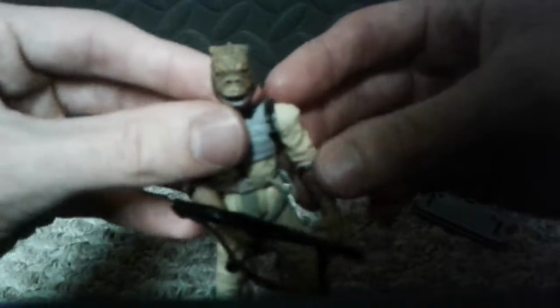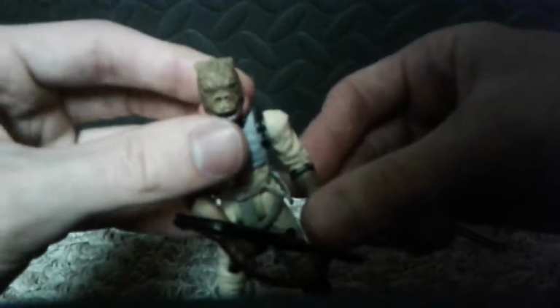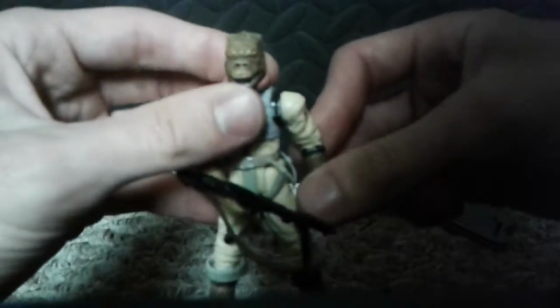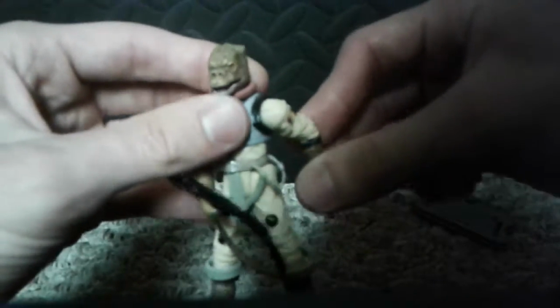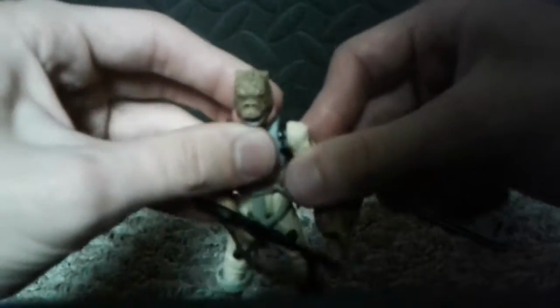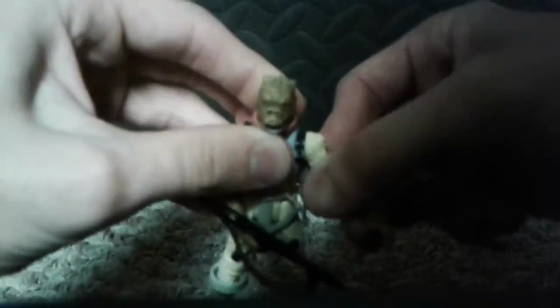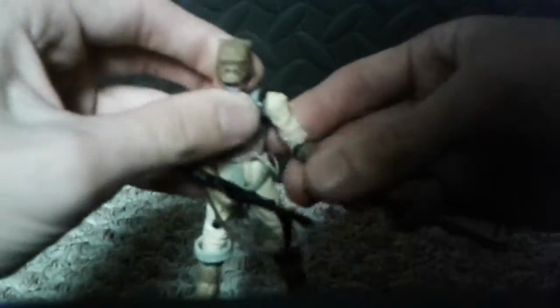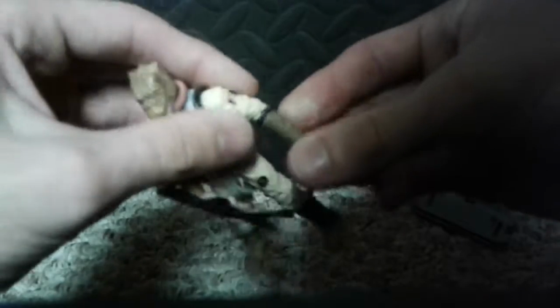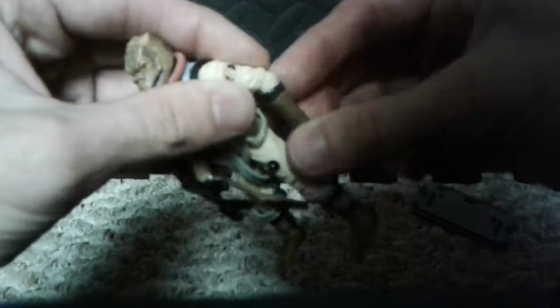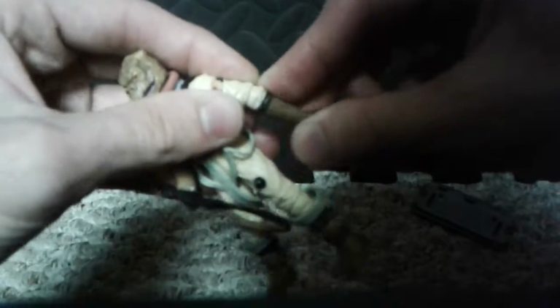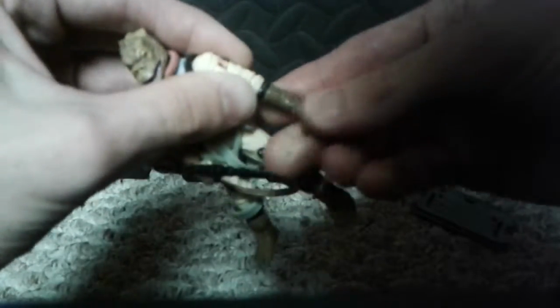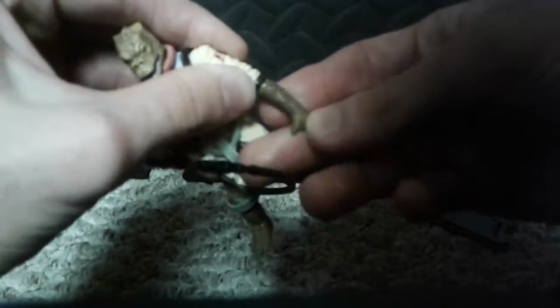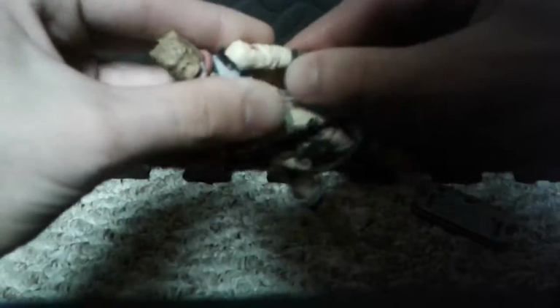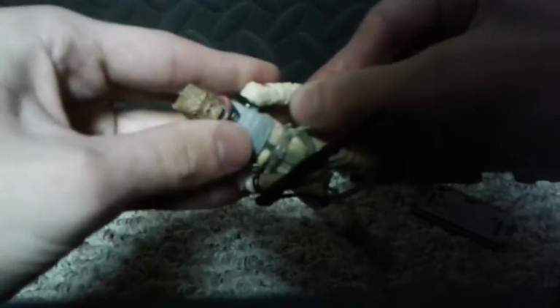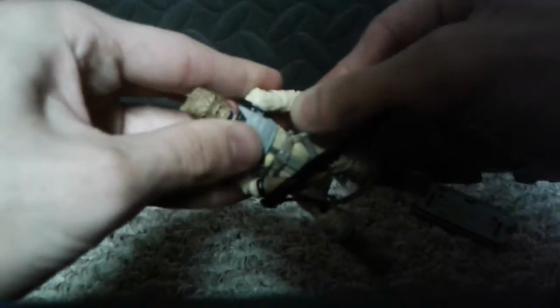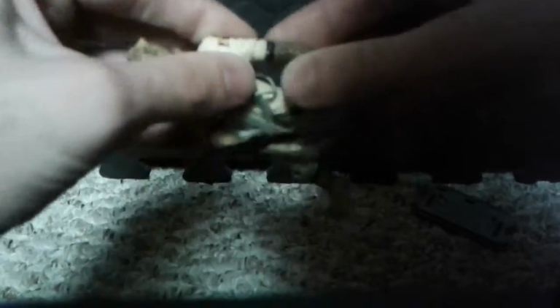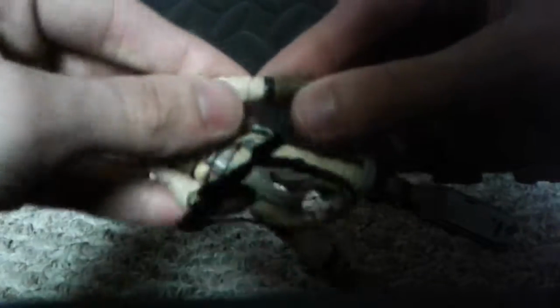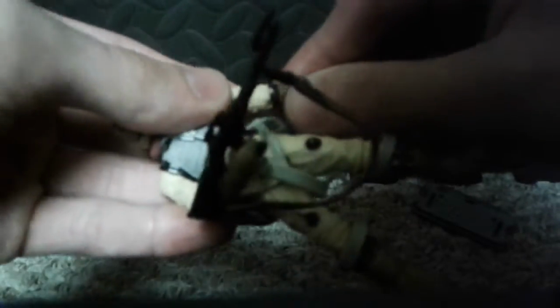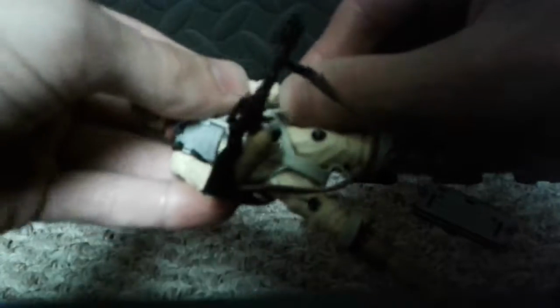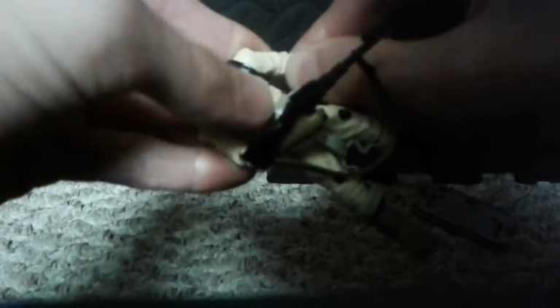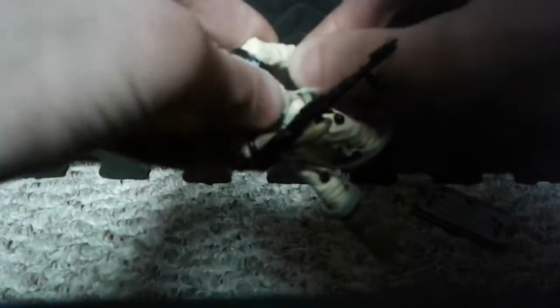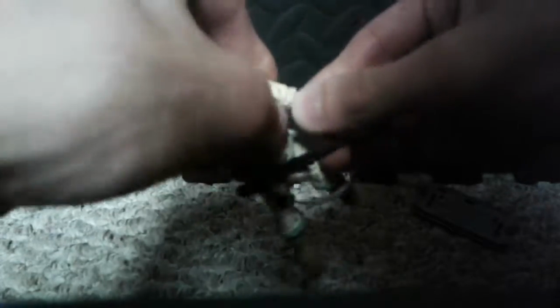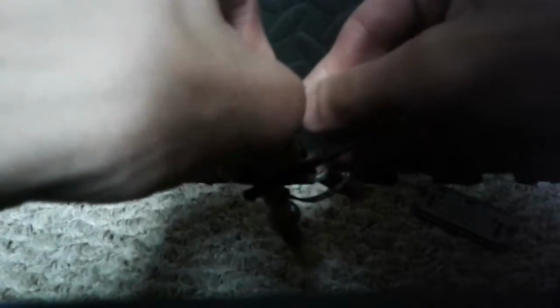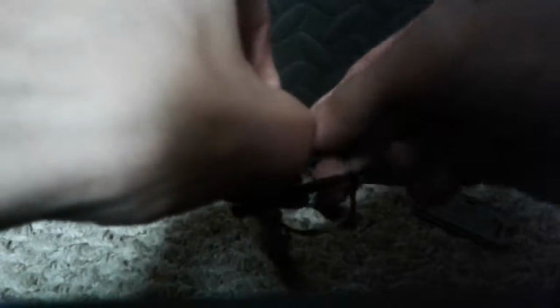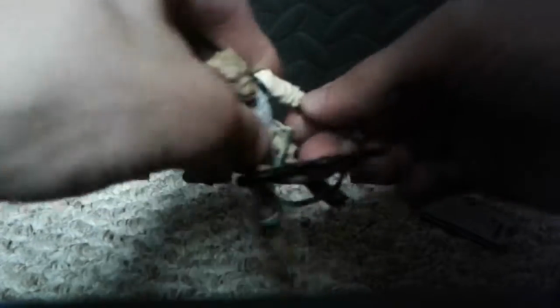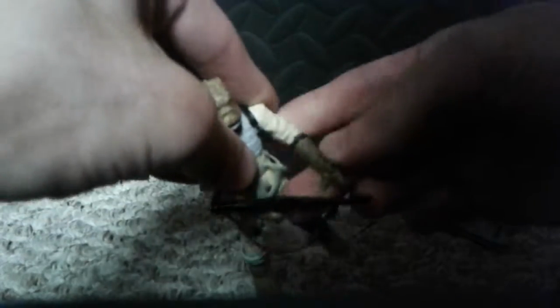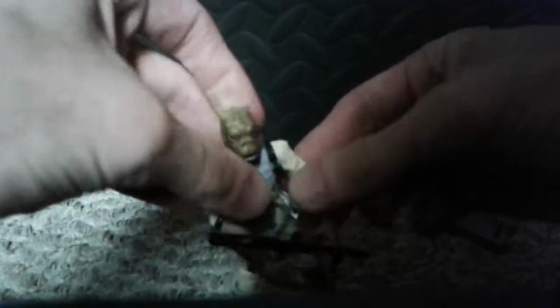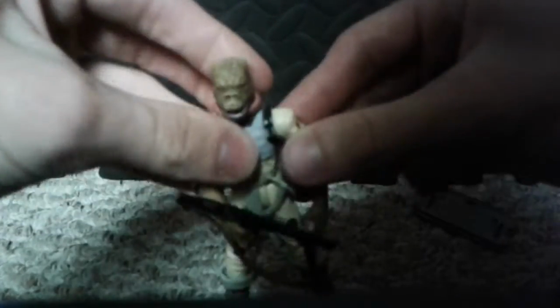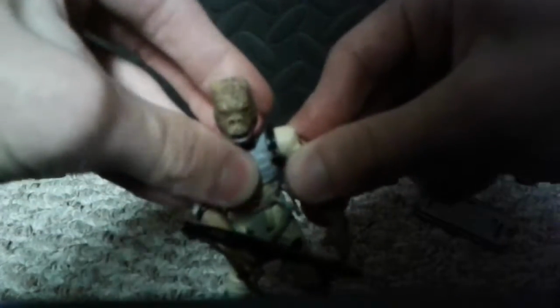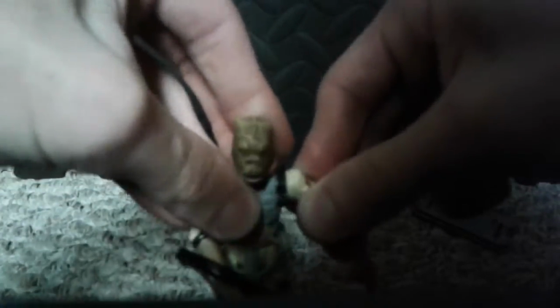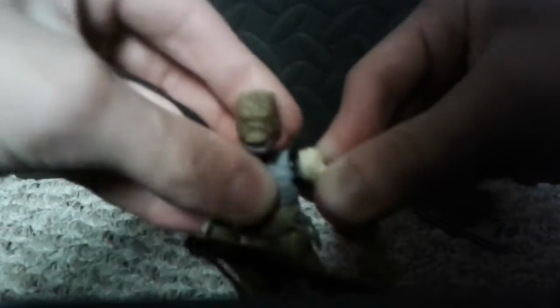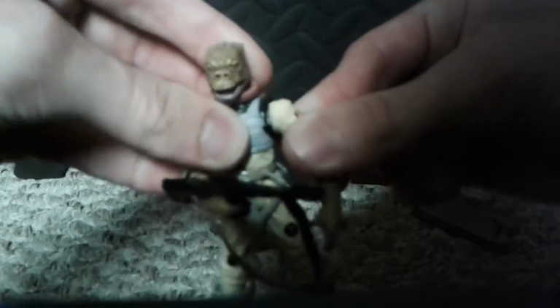But this one has great articulation. I love a figure with great articulation. His joints are pretty tough — I haven't picked up this guy in a while.